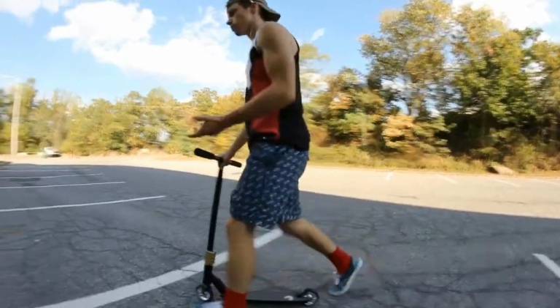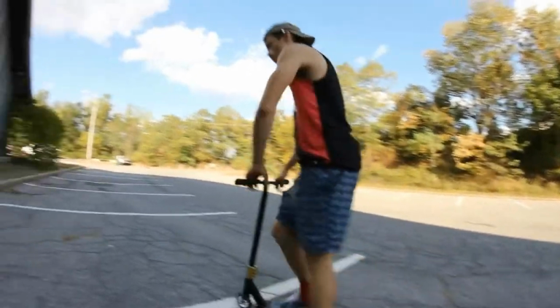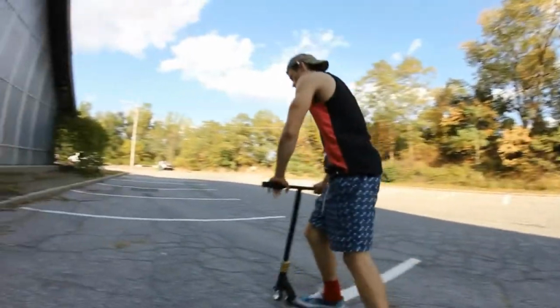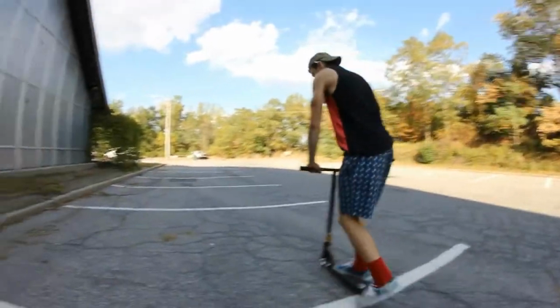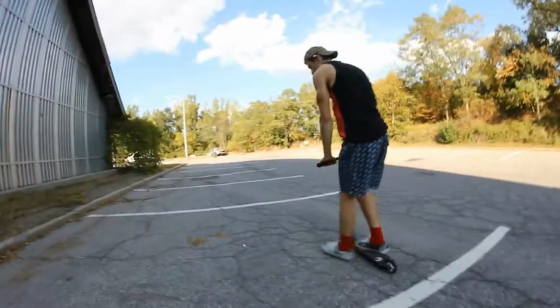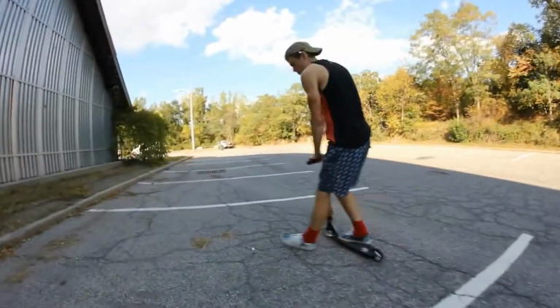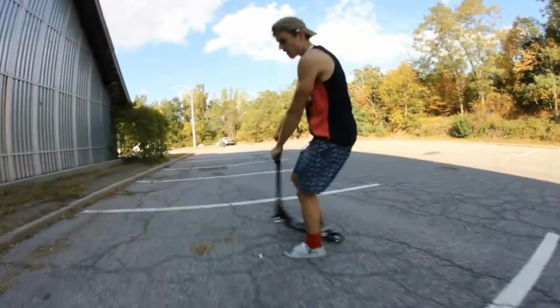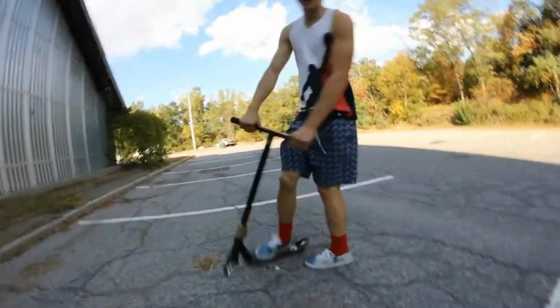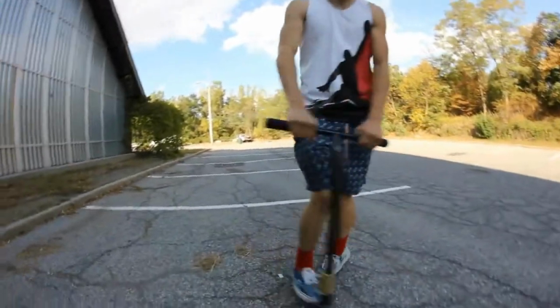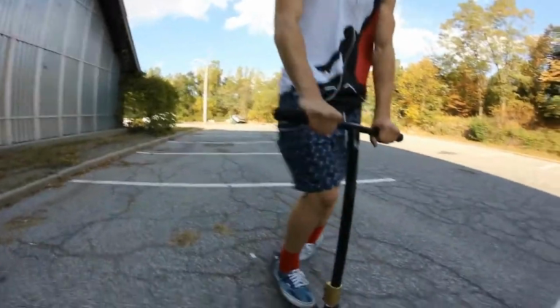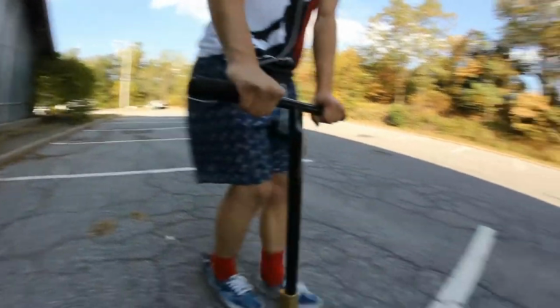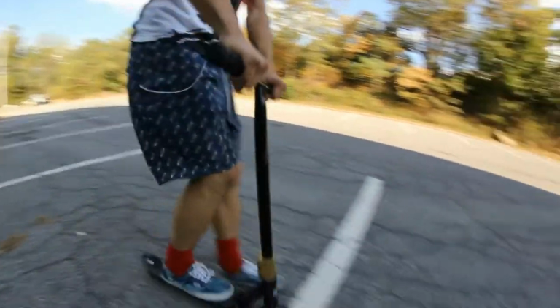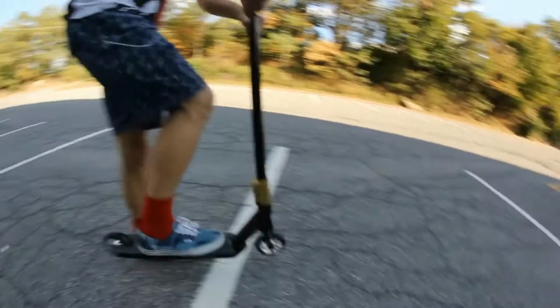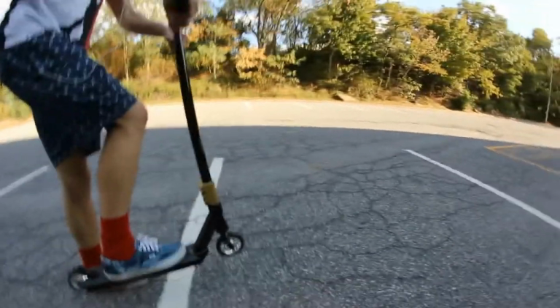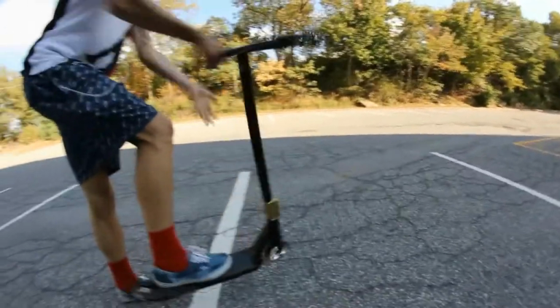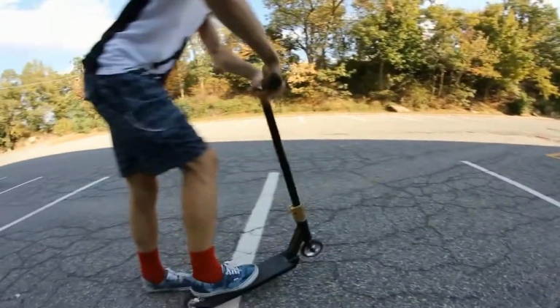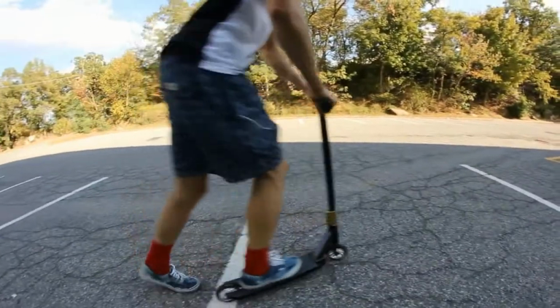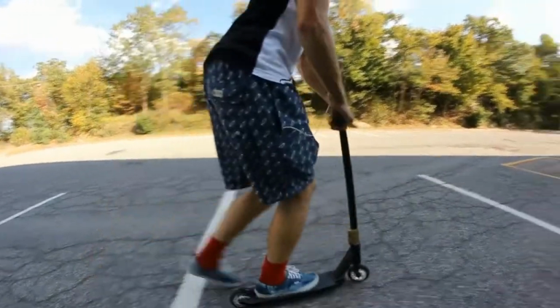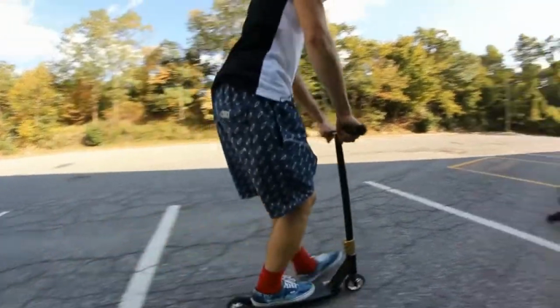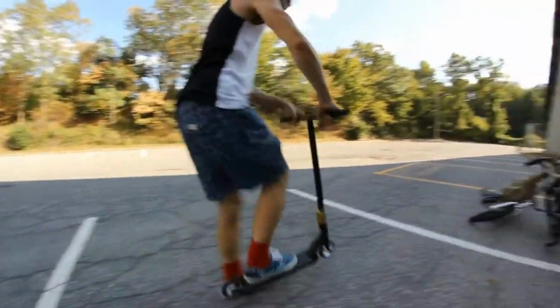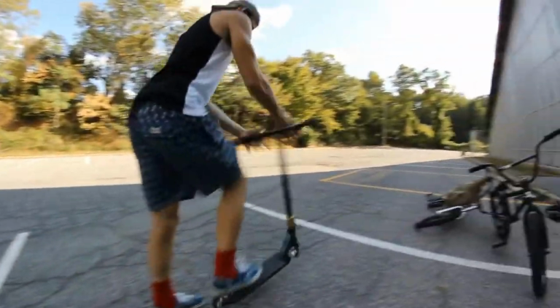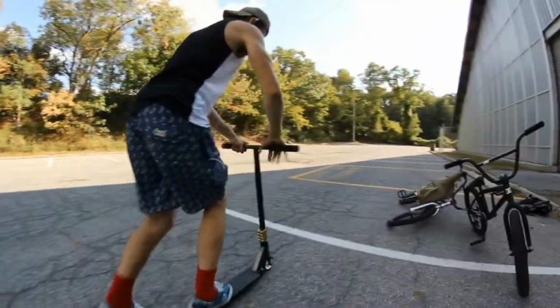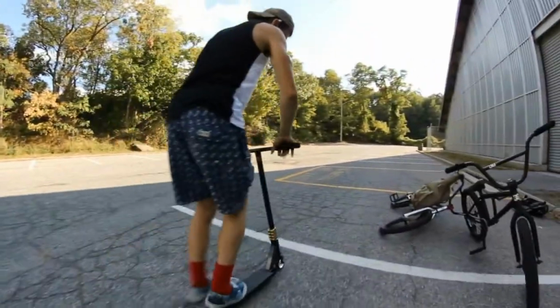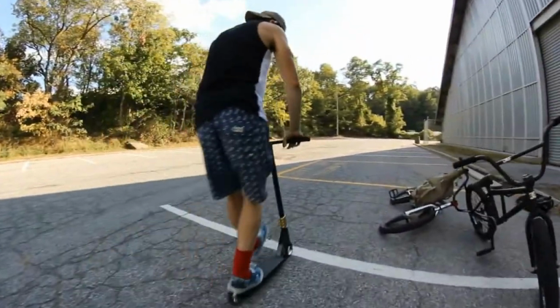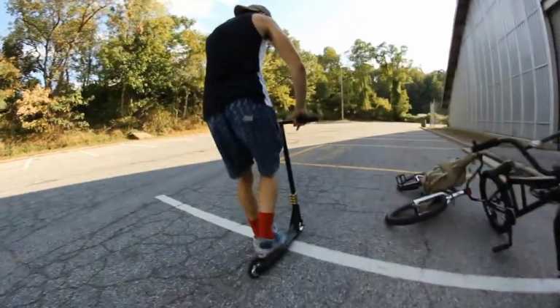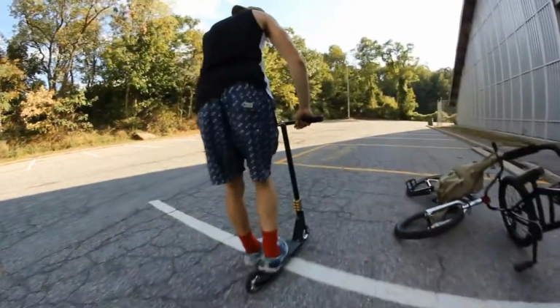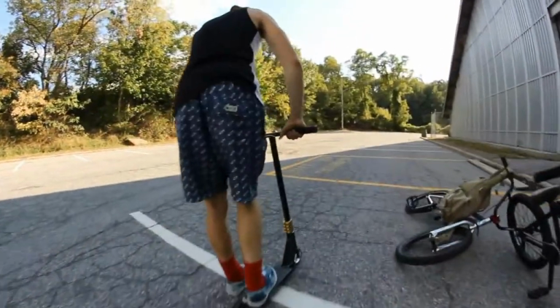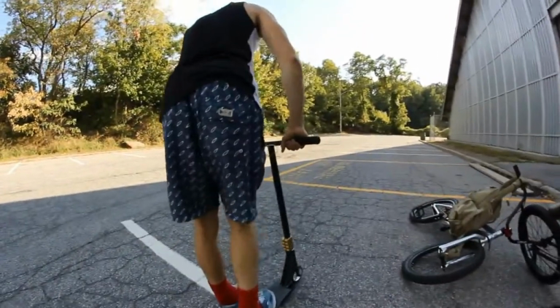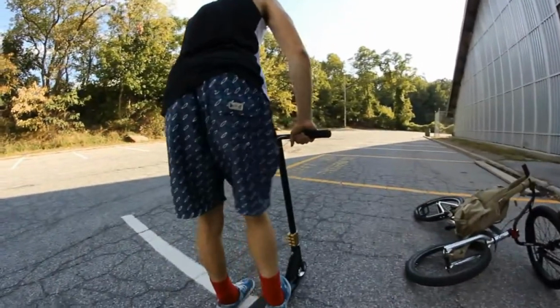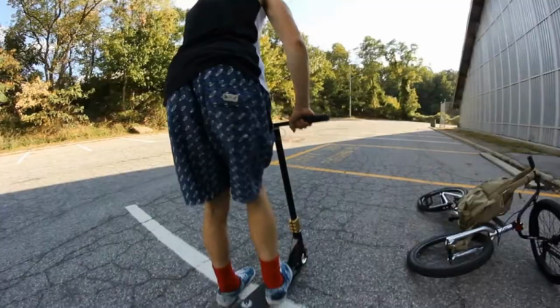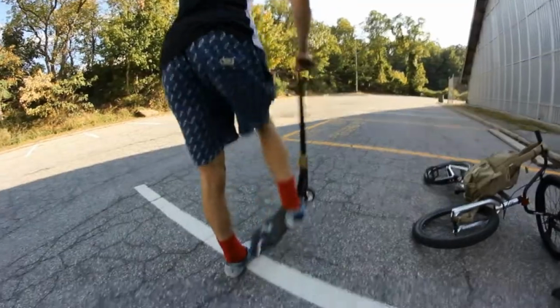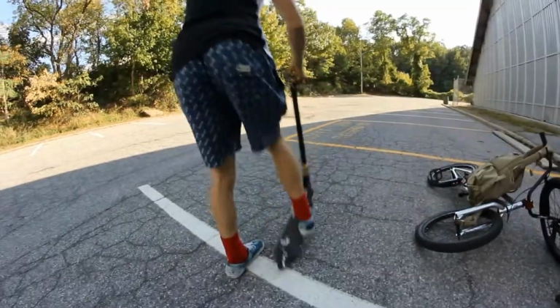So you want to do it nice and high. Just ride, put your bar like this — just keep doing that. Once you're used to it, you can put it really down on the deck. I'll show you a quick example.